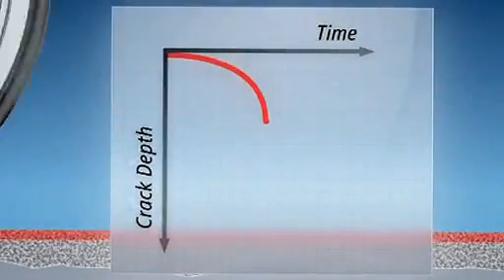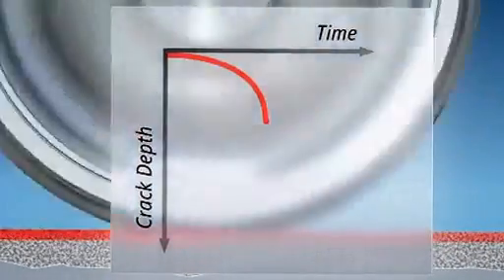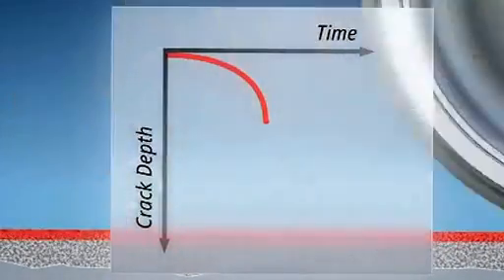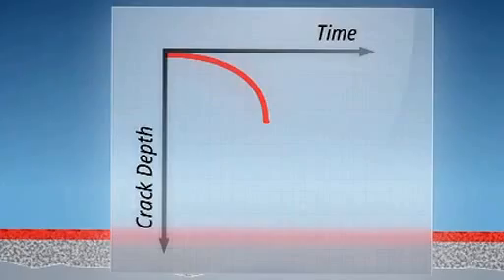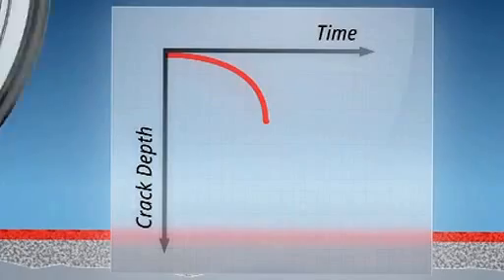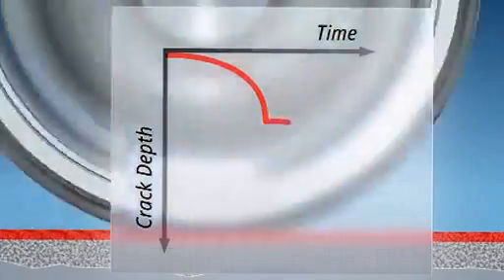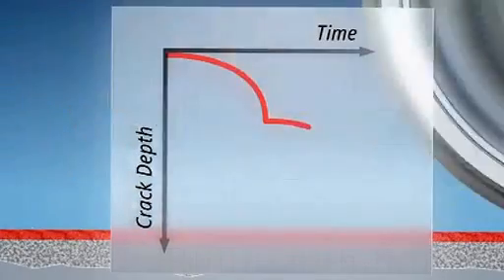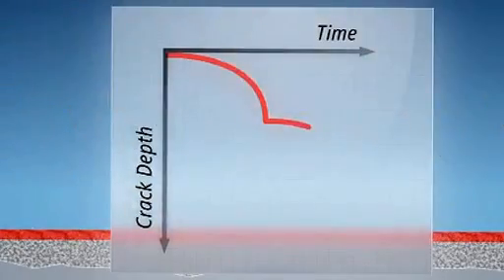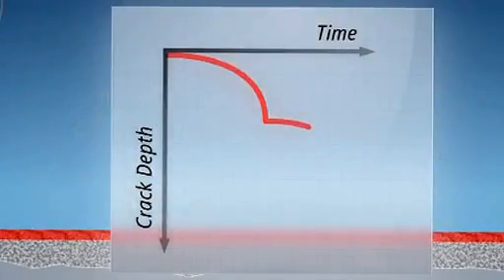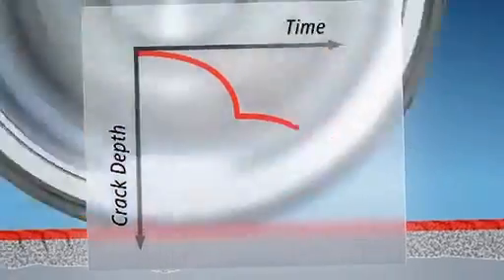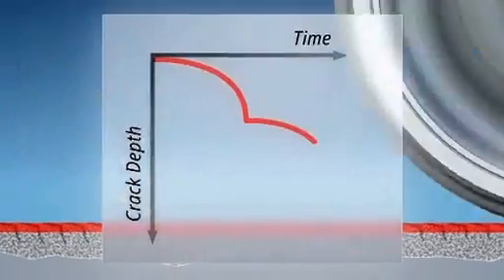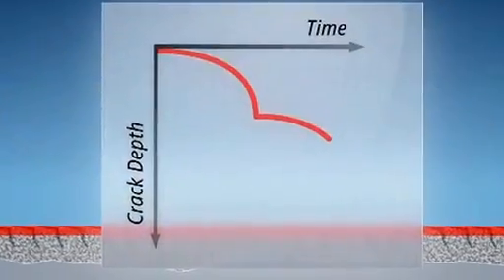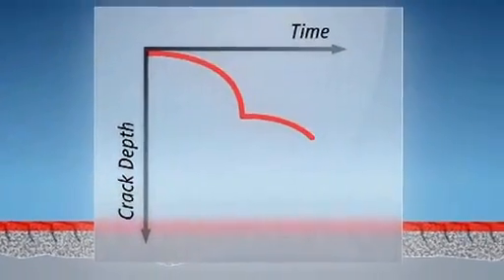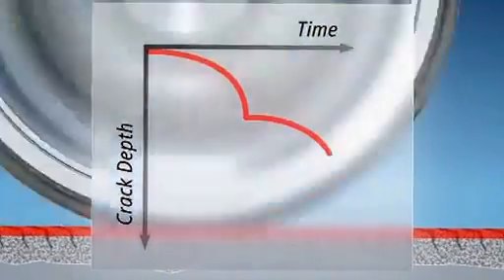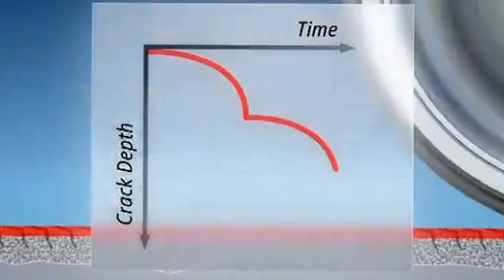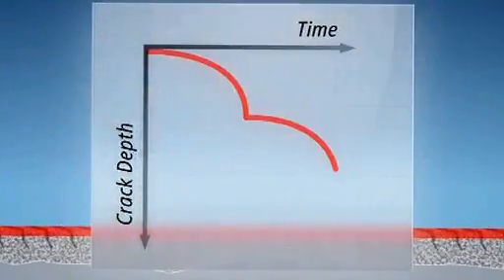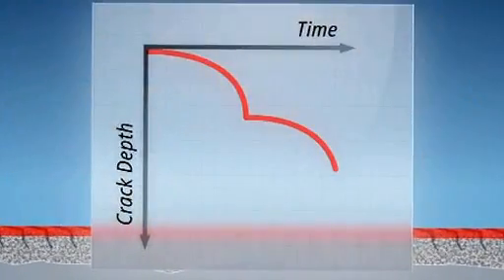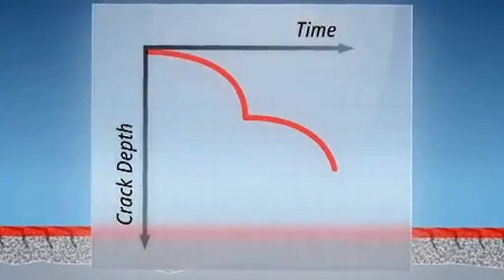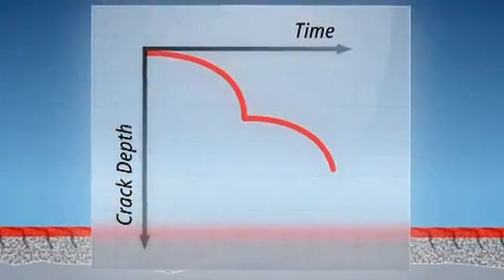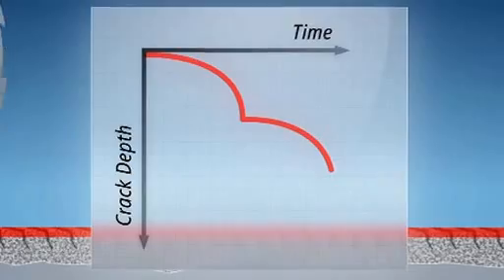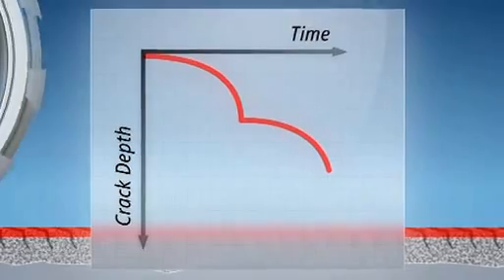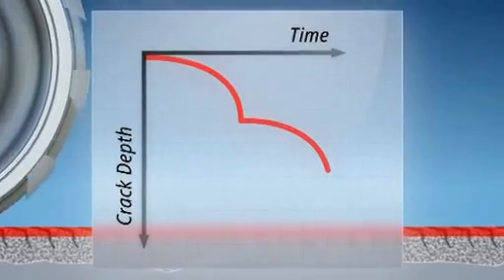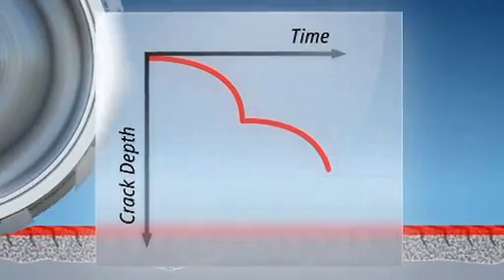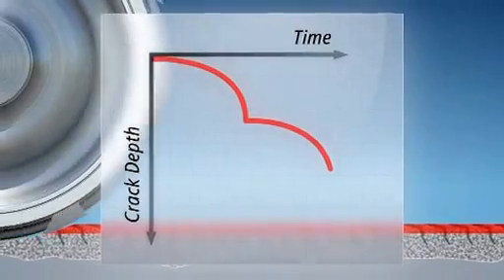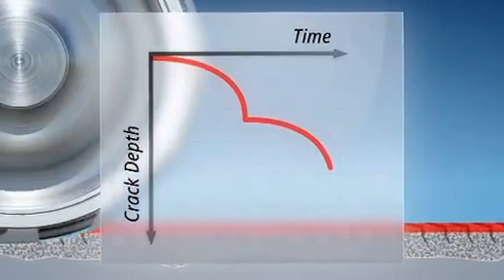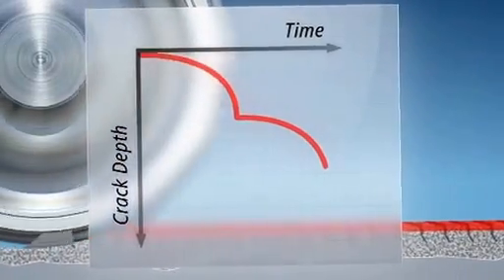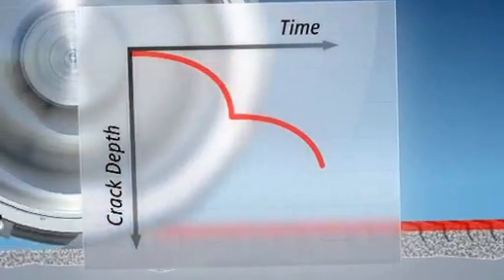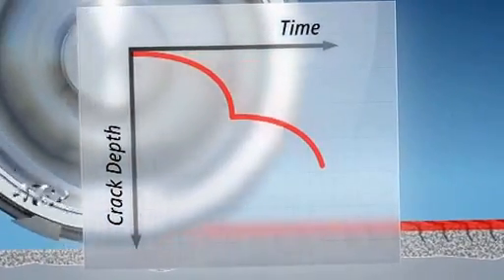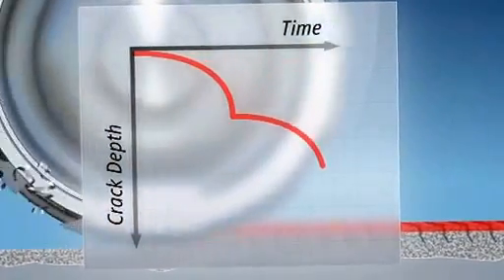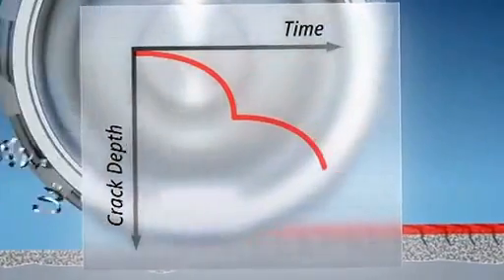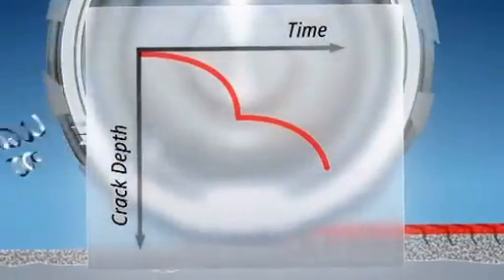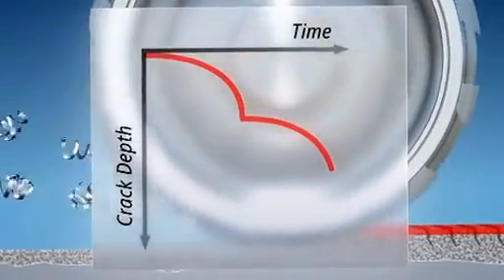Conventional techniques can put a stop to this process by removing the top two millimeters of damaged surface. But this involves time-consuming and costly track shutdowns and timetable disruptions.